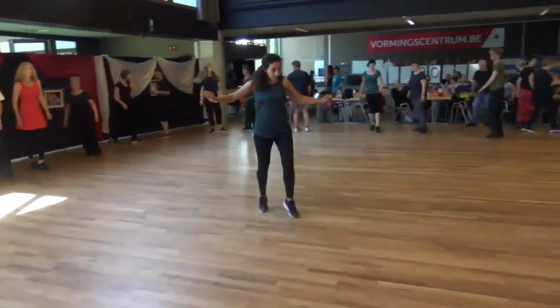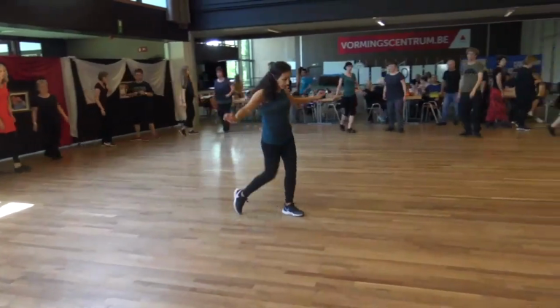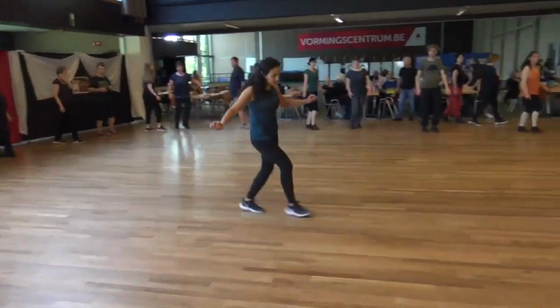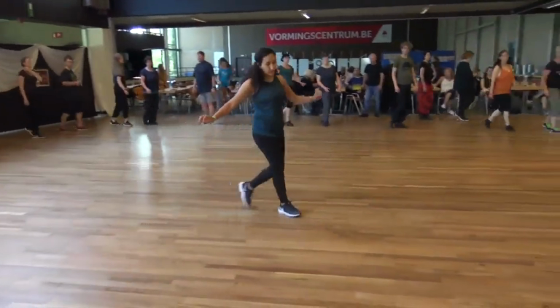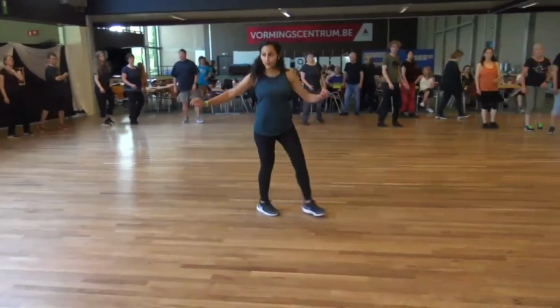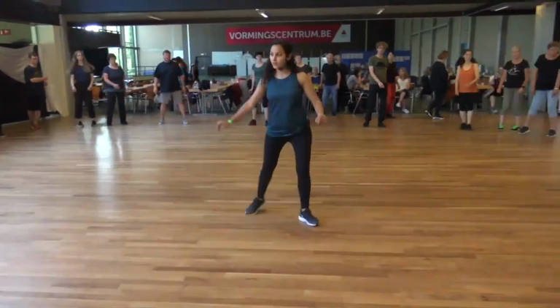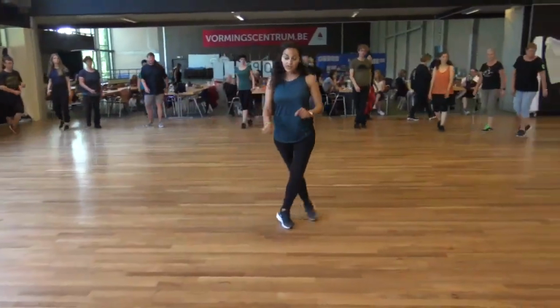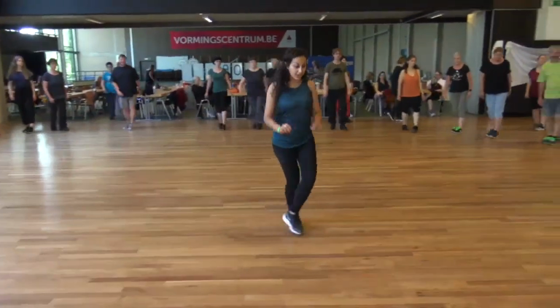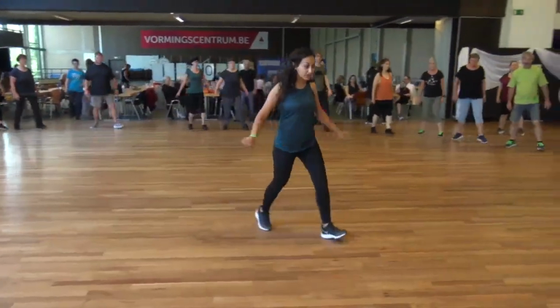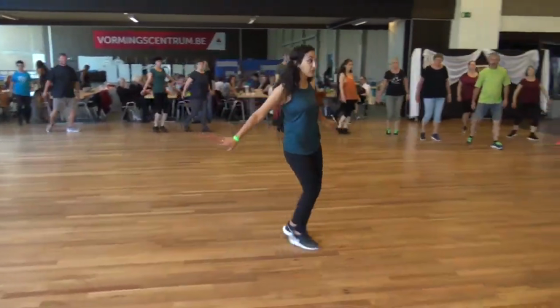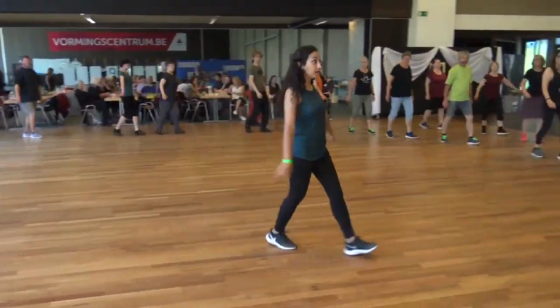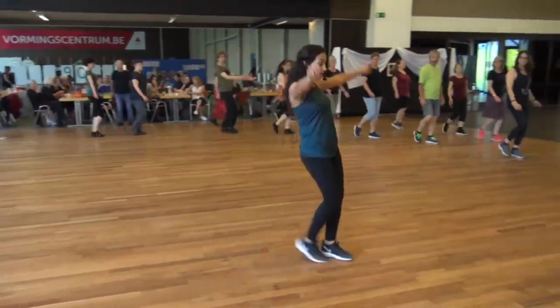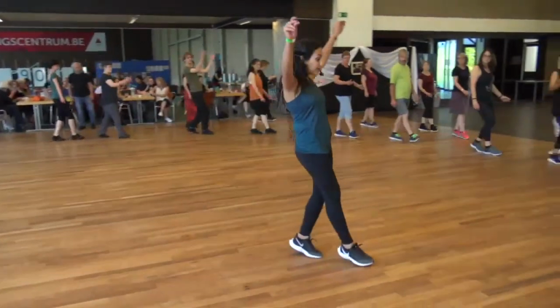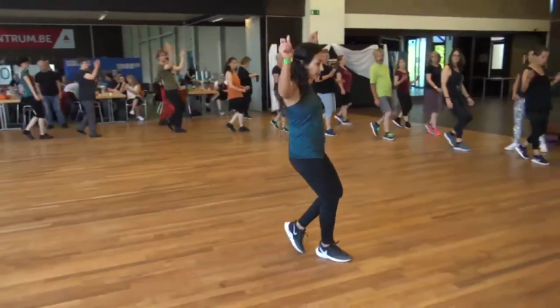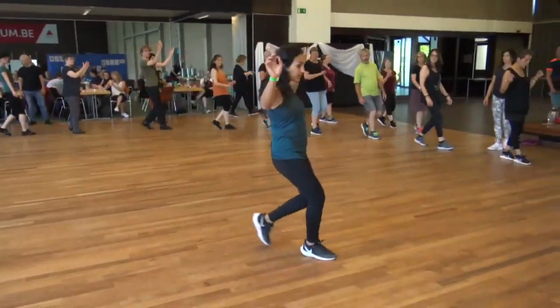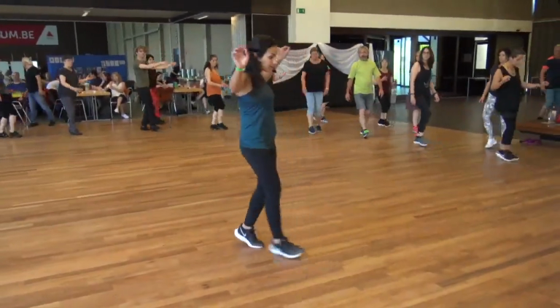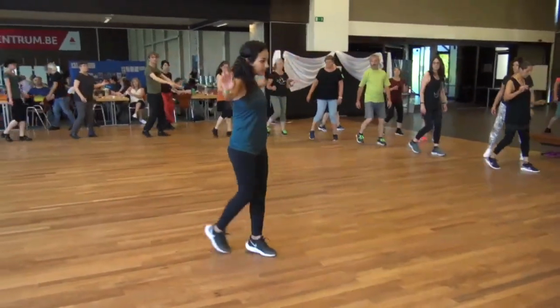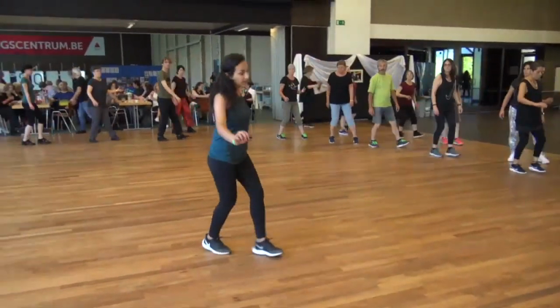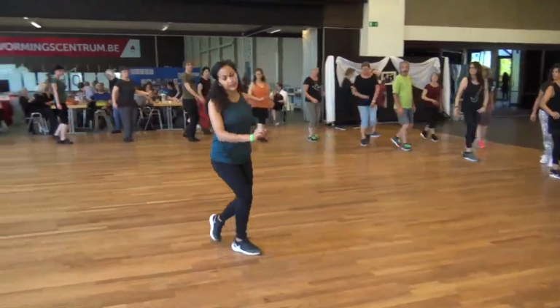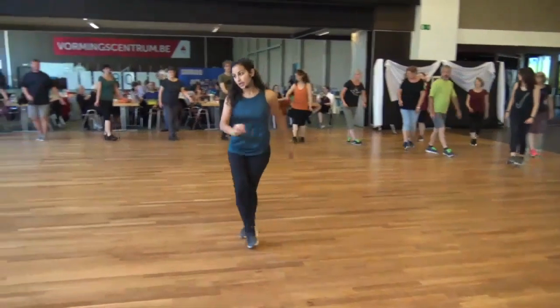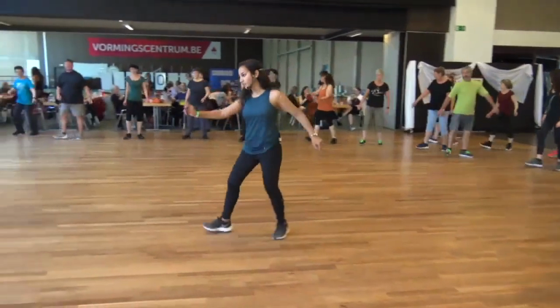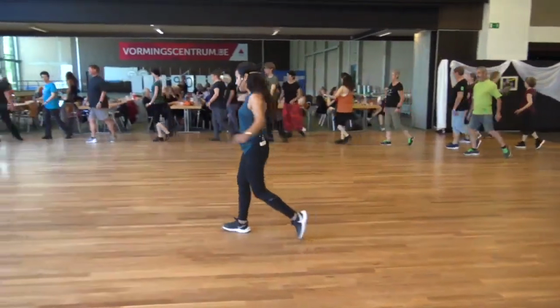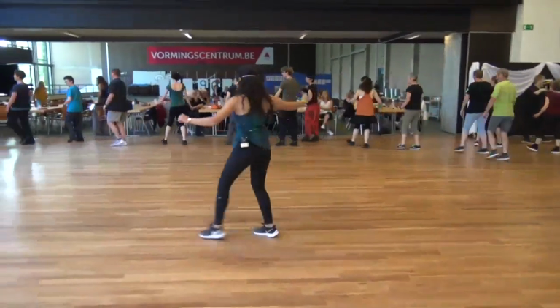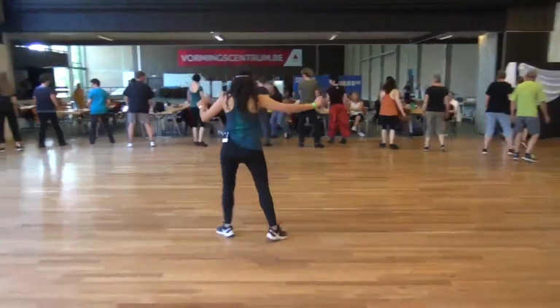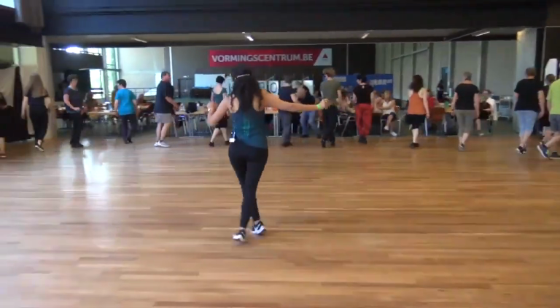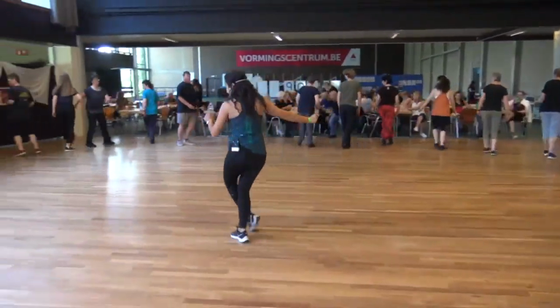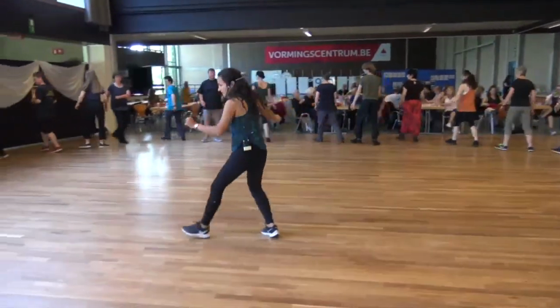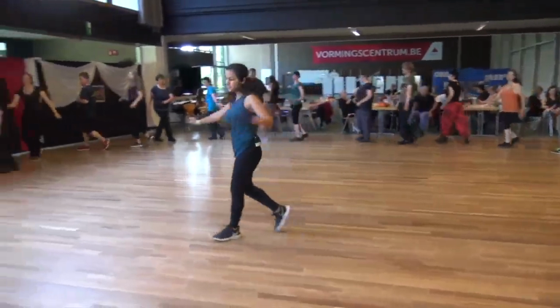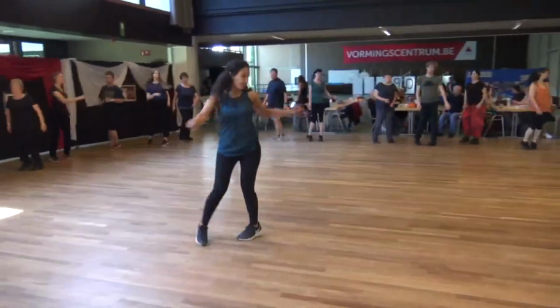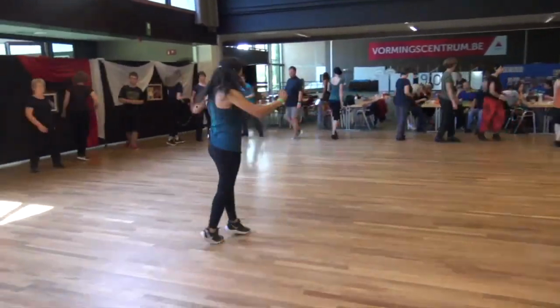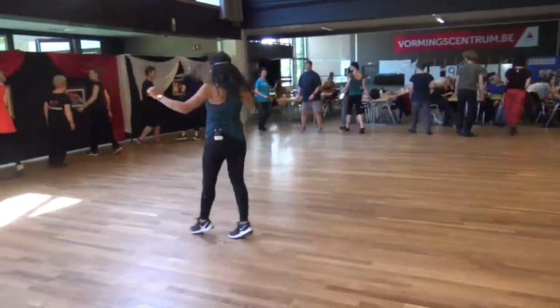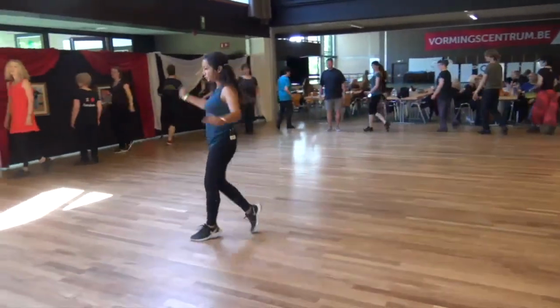Beginning, two, three, with a change. And up we go, reverse, half turn. Back, two, three, four.